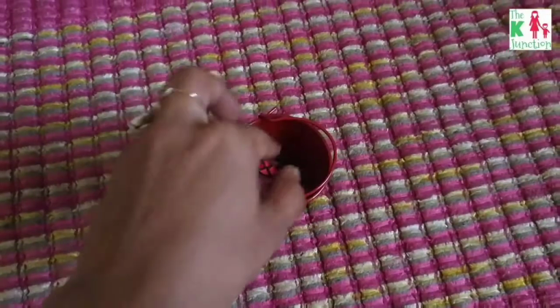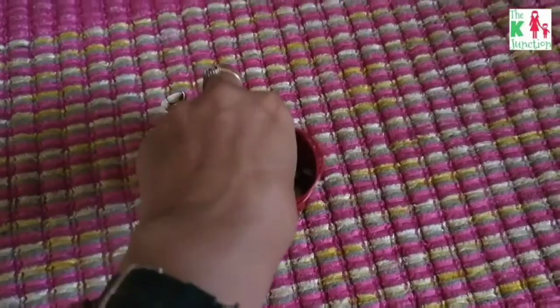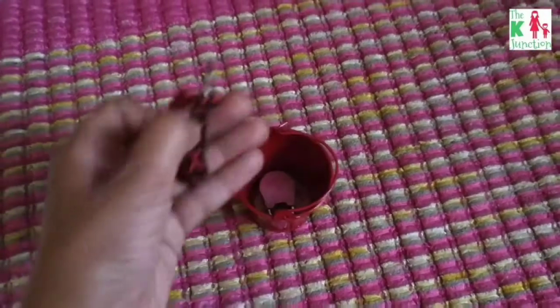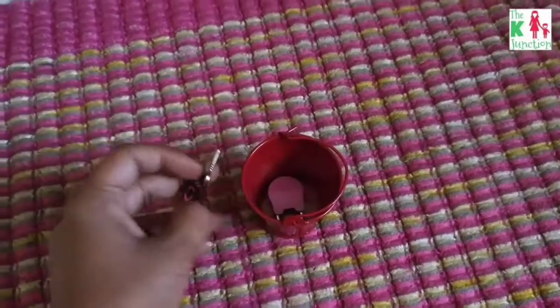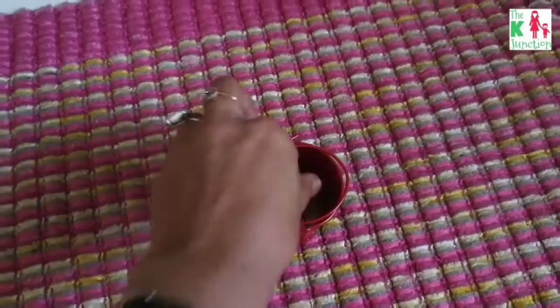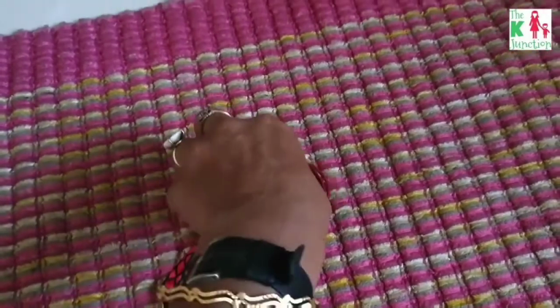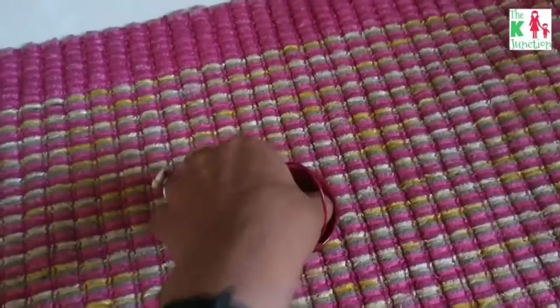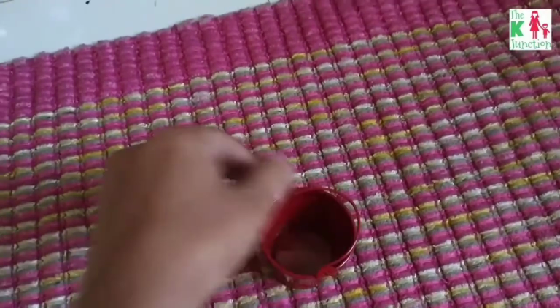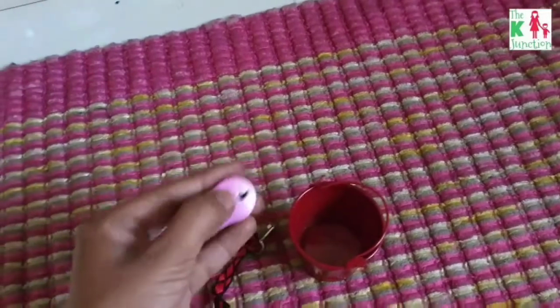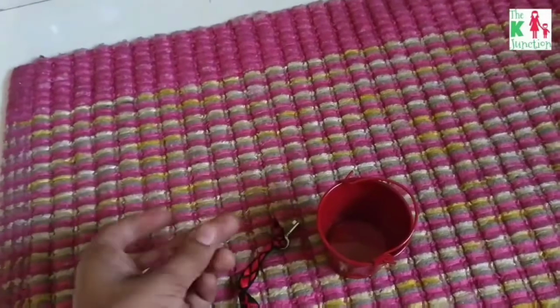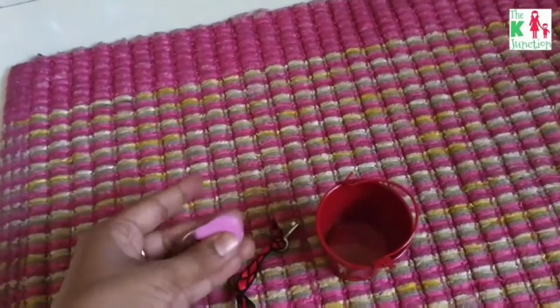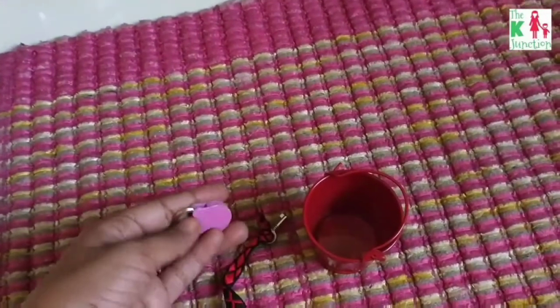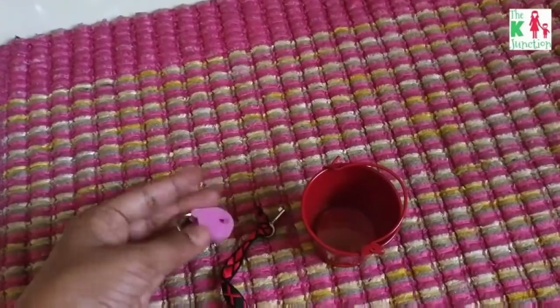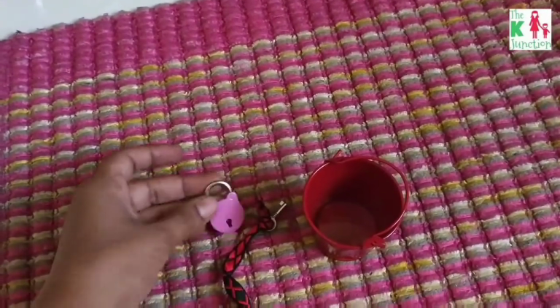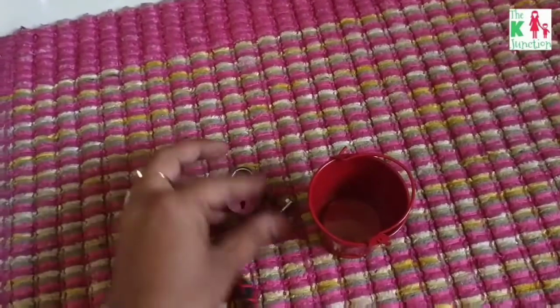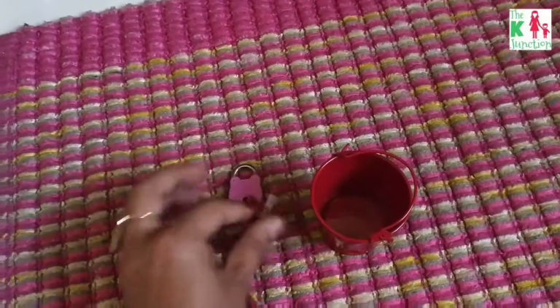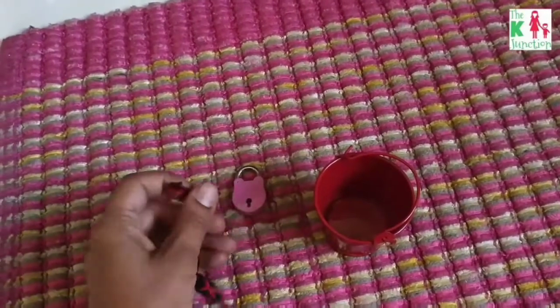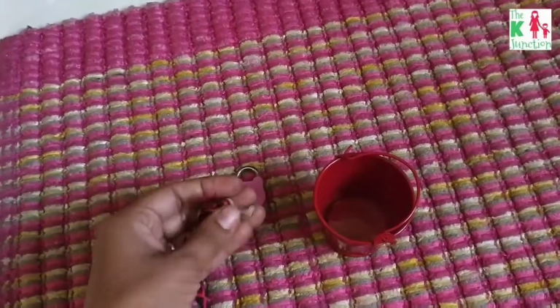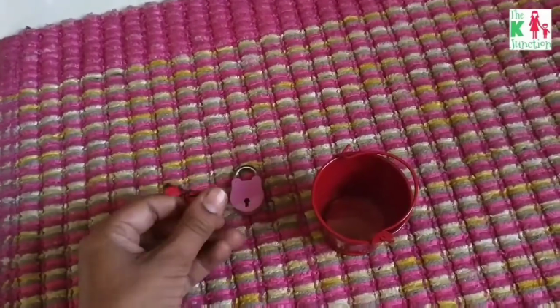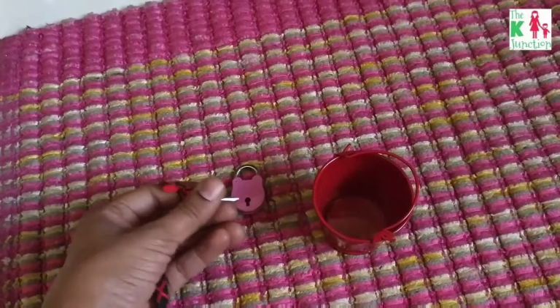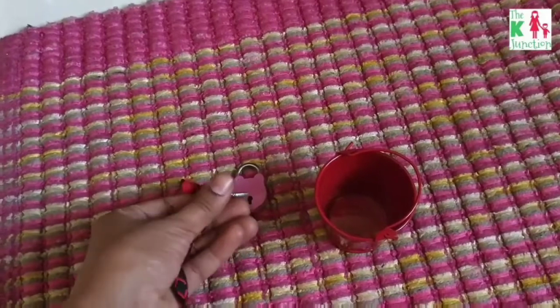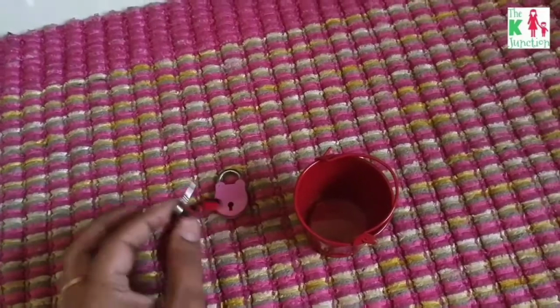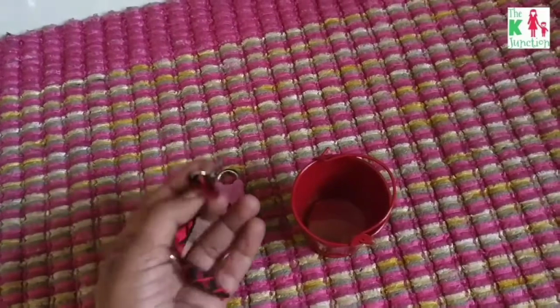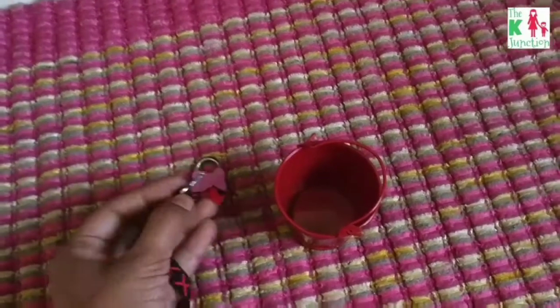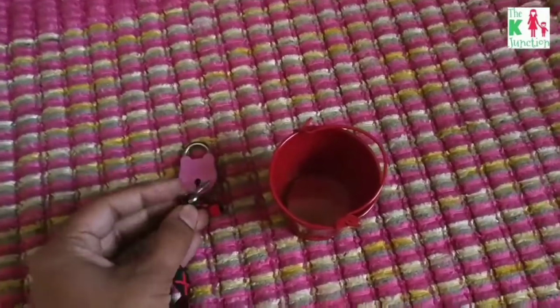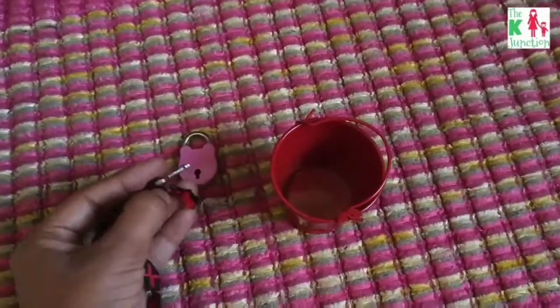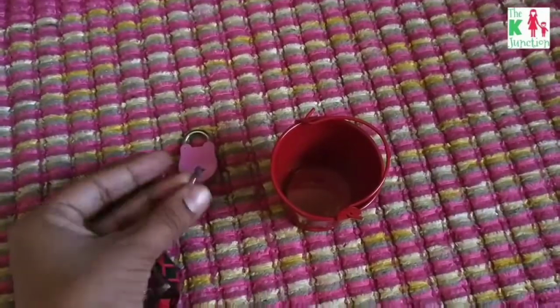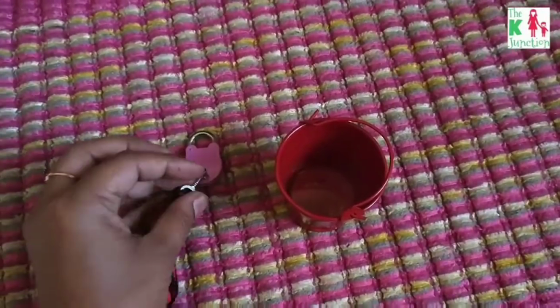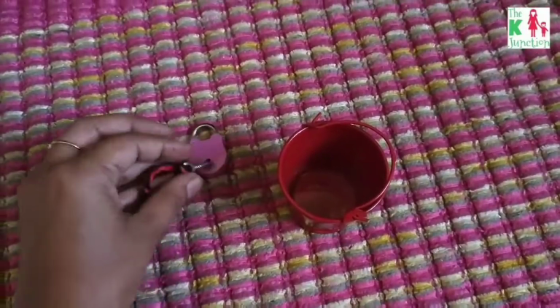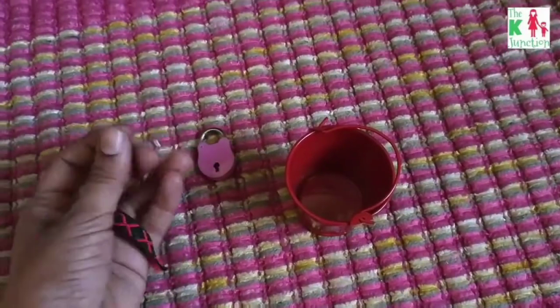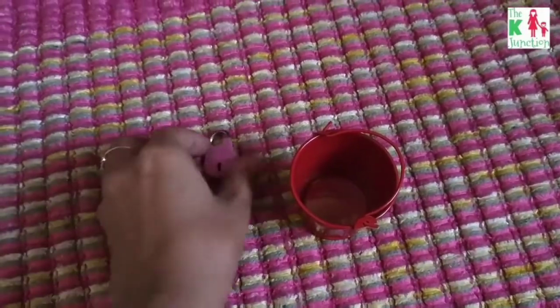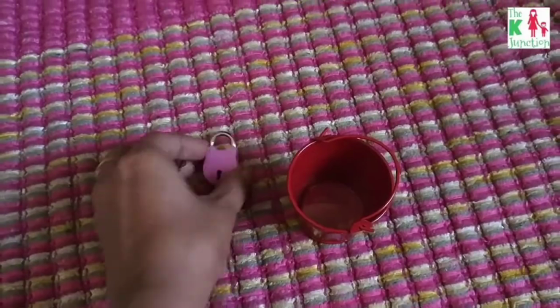This is a small cute lock that he can use for his practical life skills — a fine motor activity as well. He's so much interested in locks these days, so I just put this activity on his shelf.